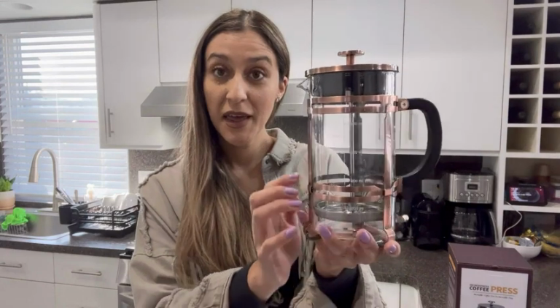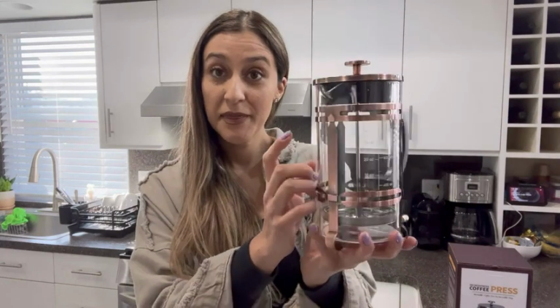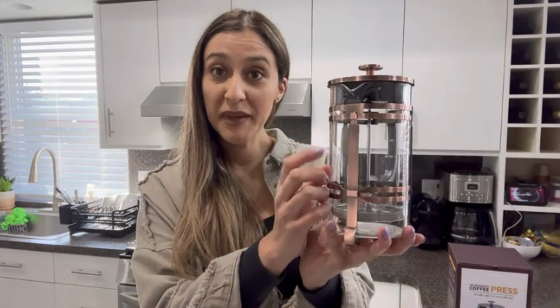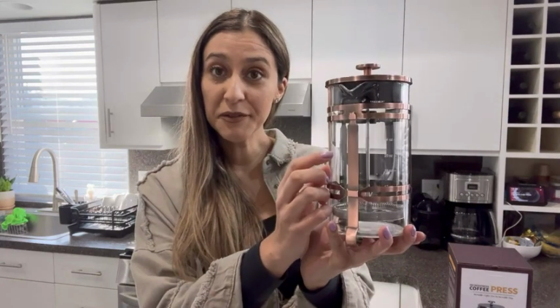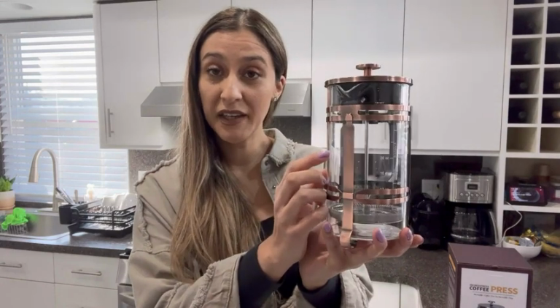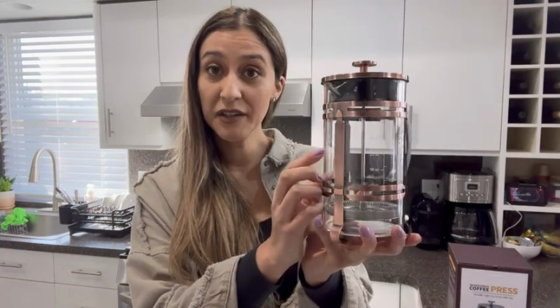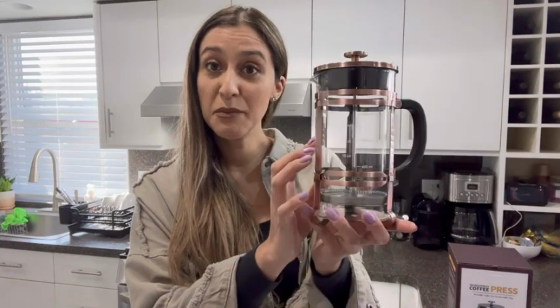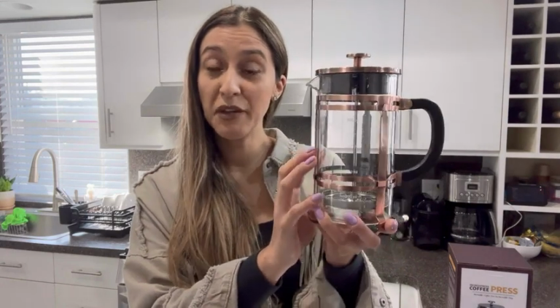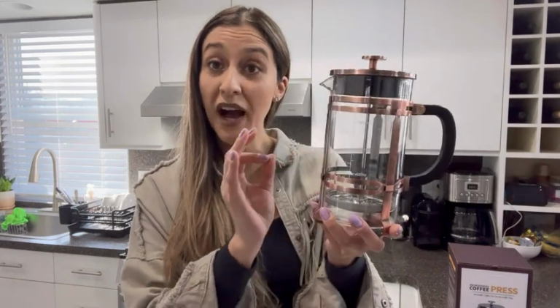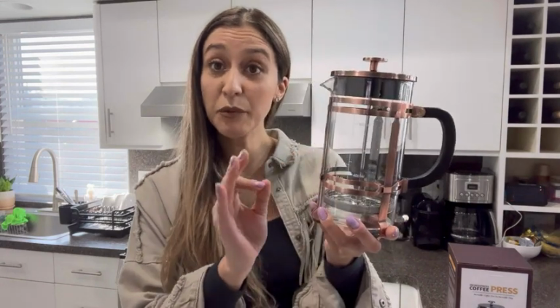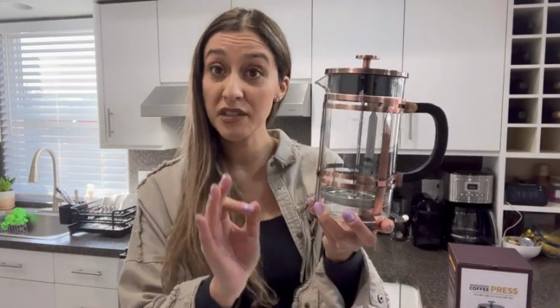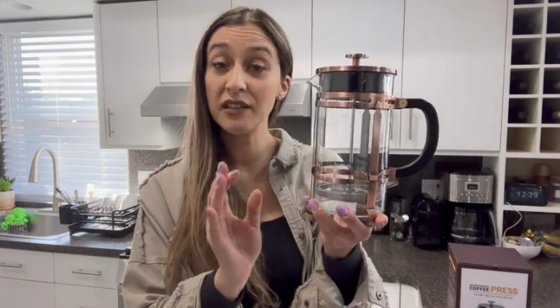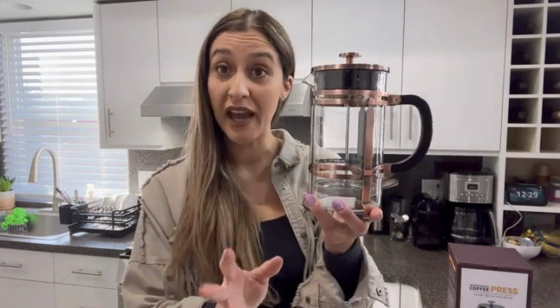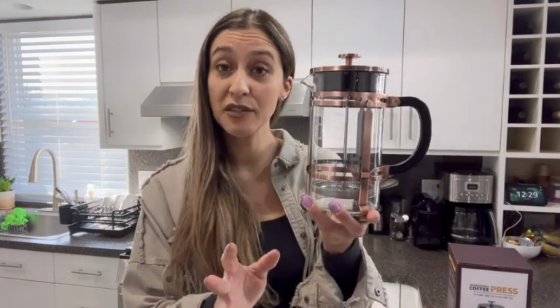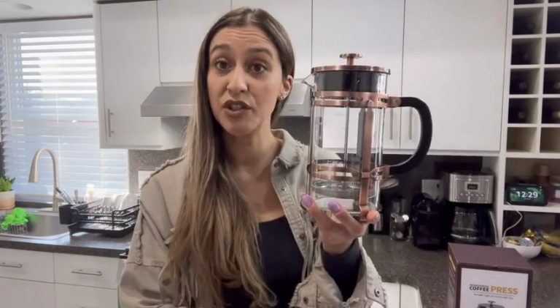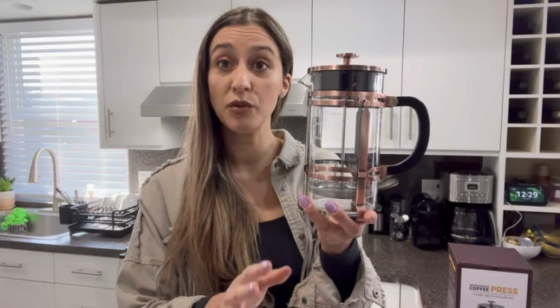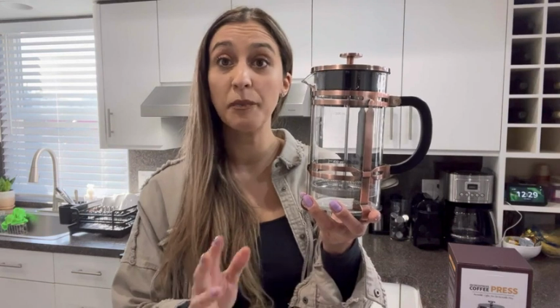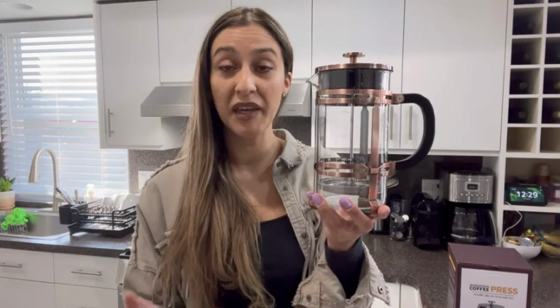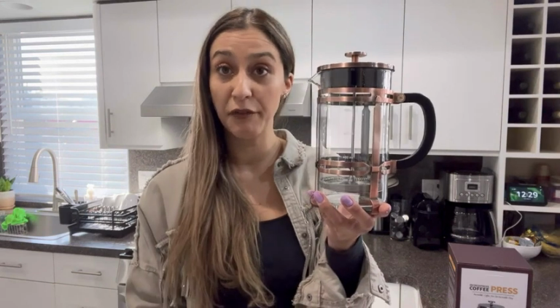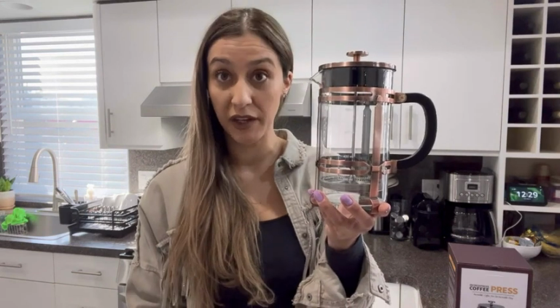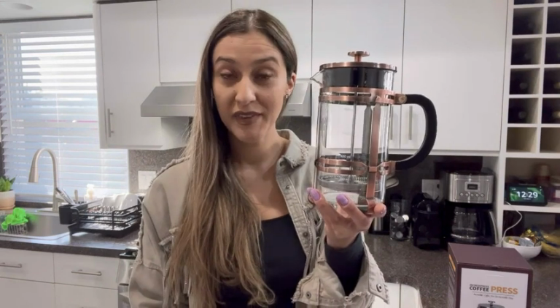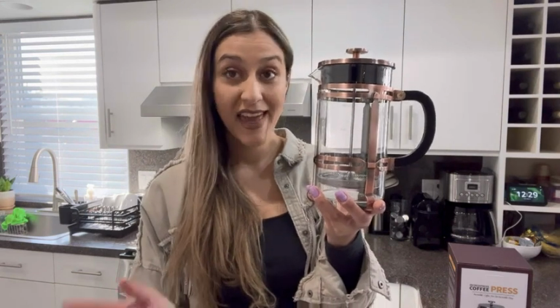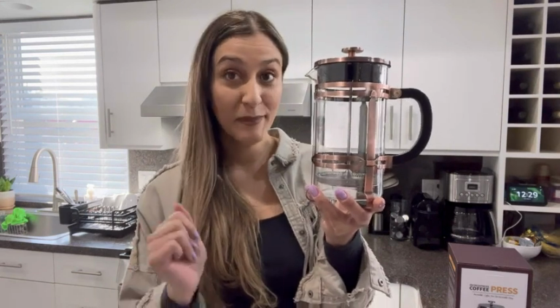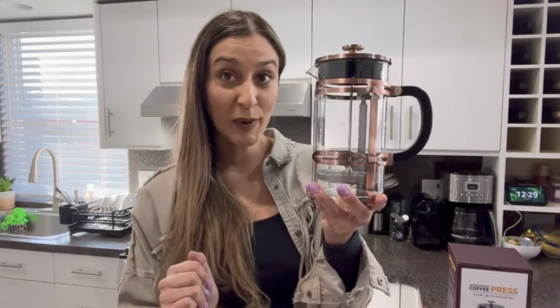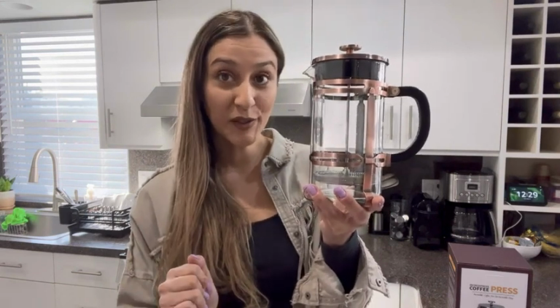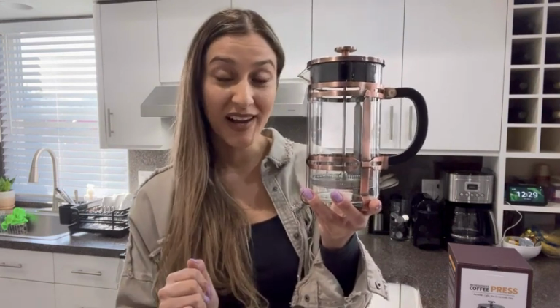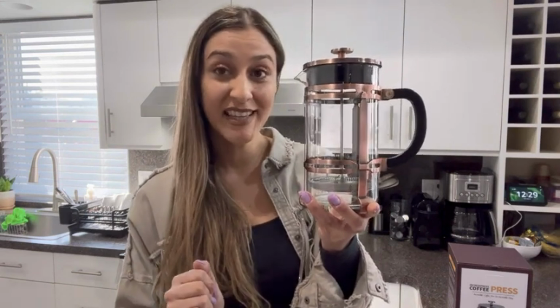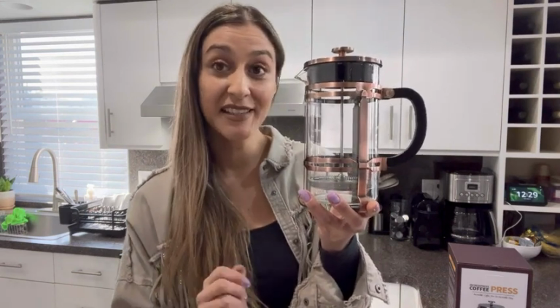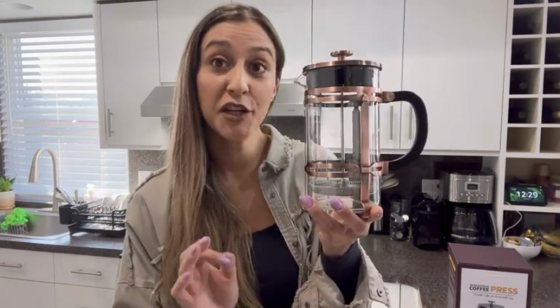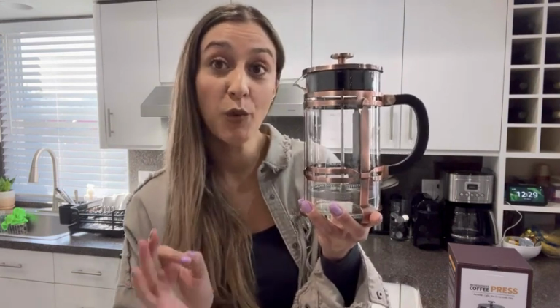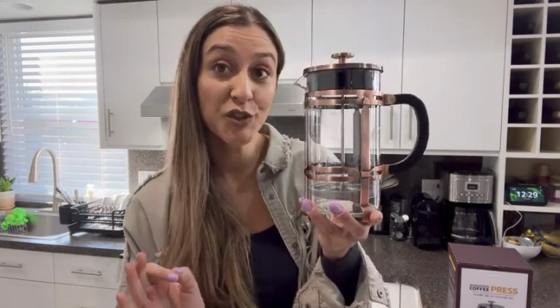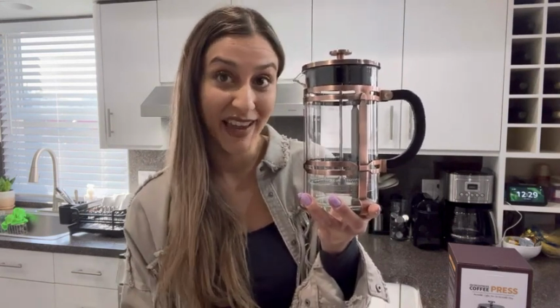The beaker right here is made of a high-resistant glass which is also BPA-free. And the best part is that it's dishwasher safe.